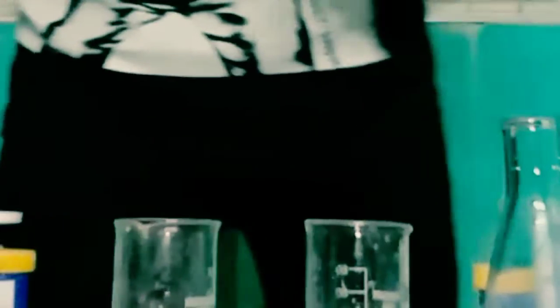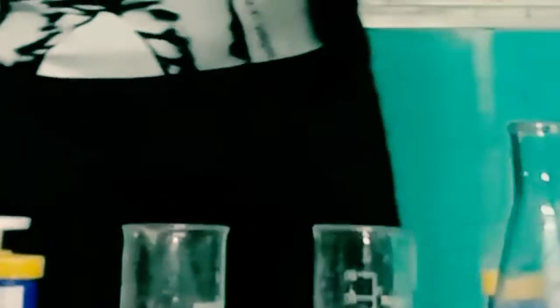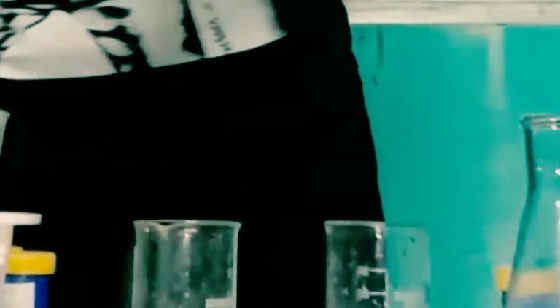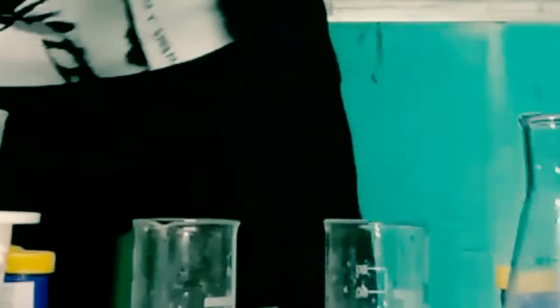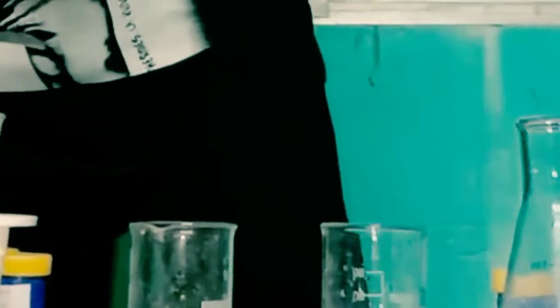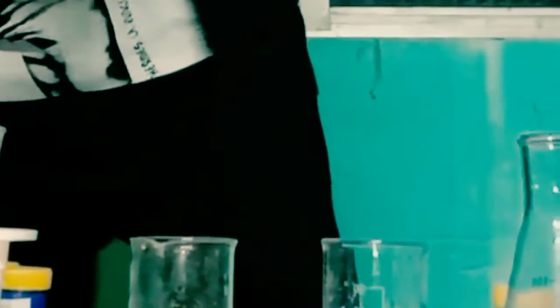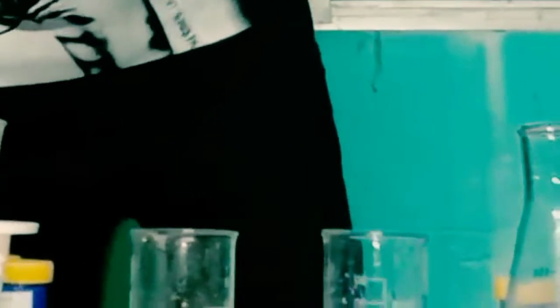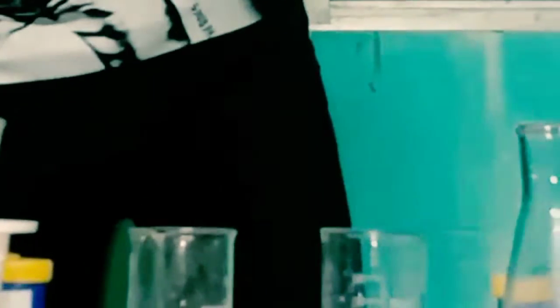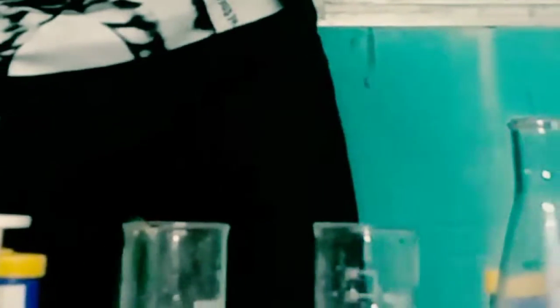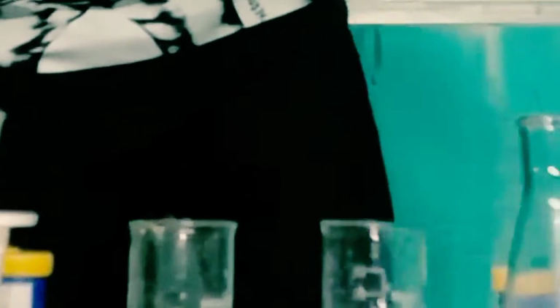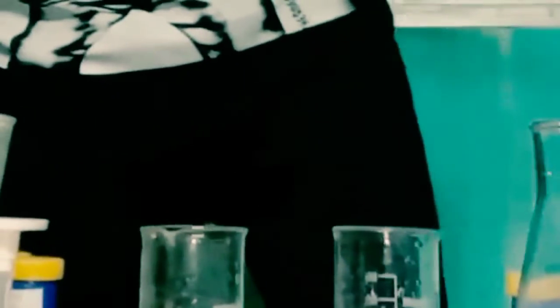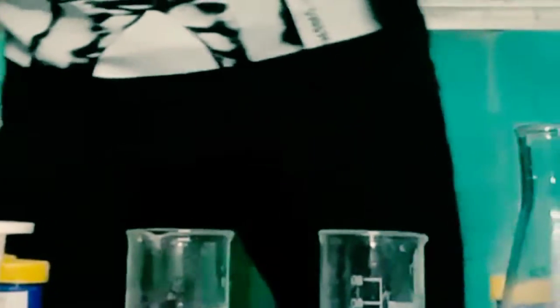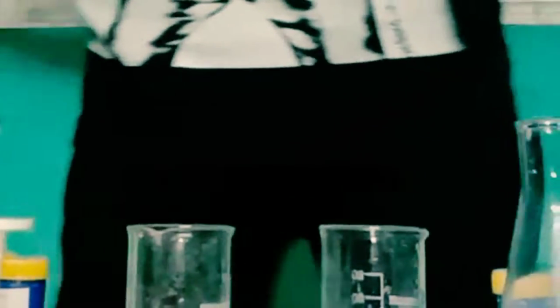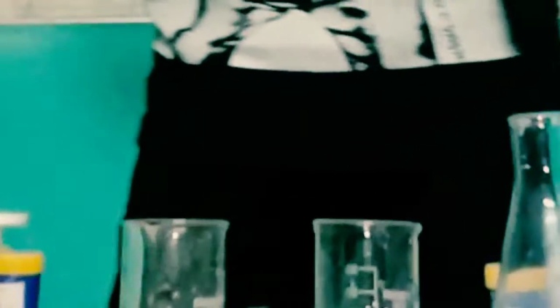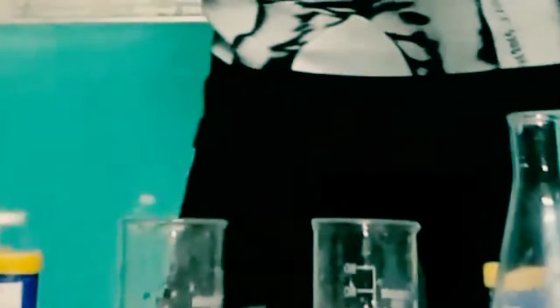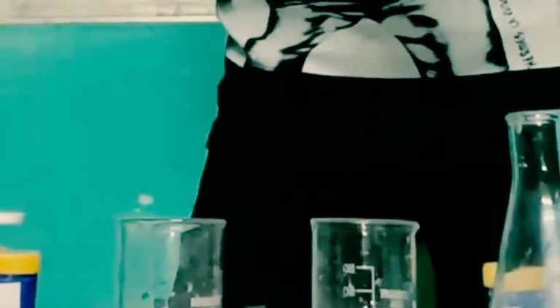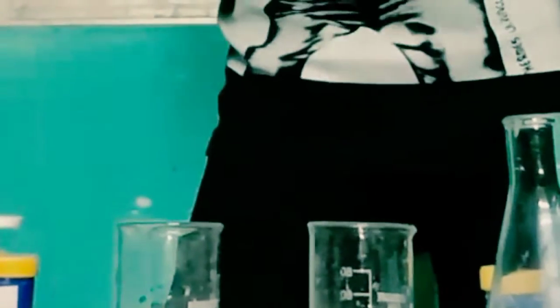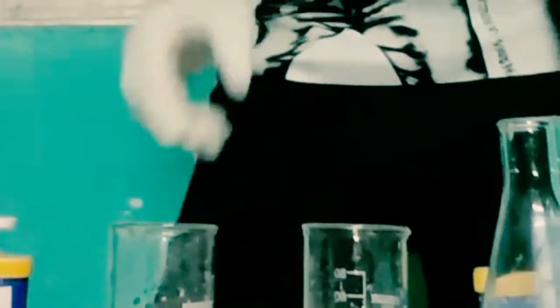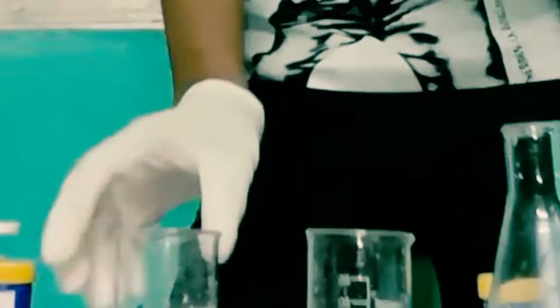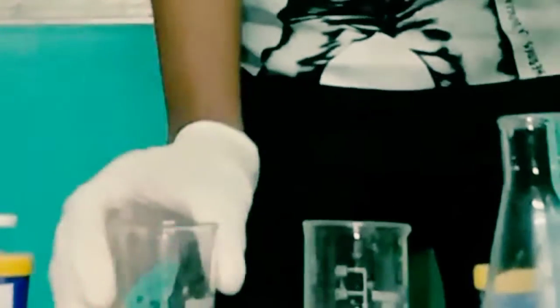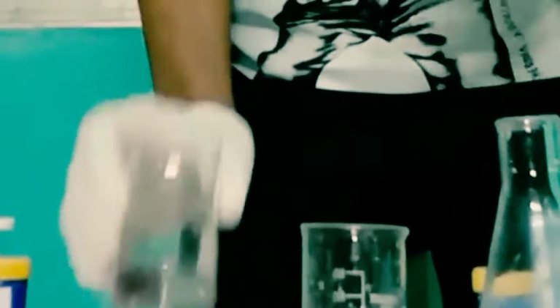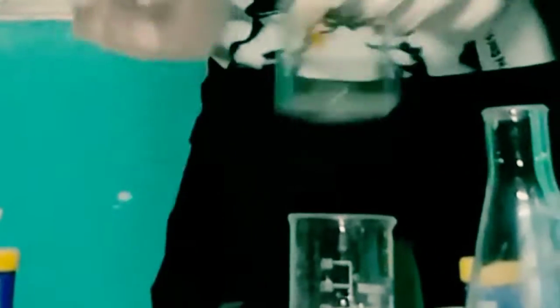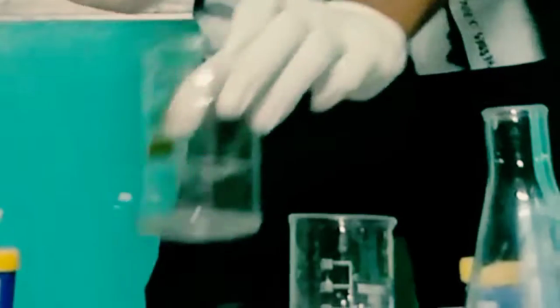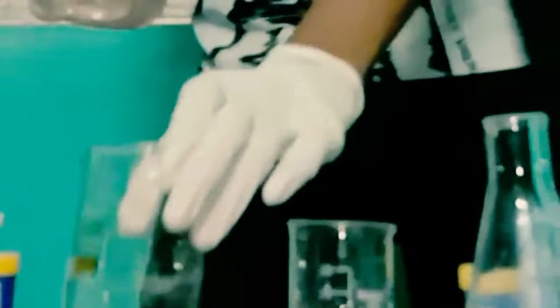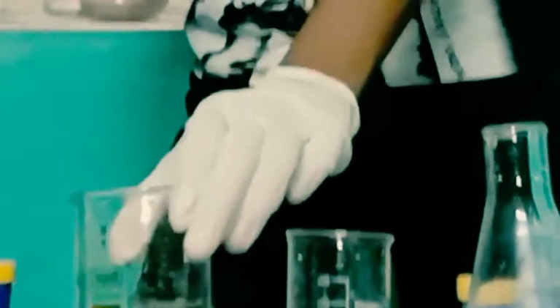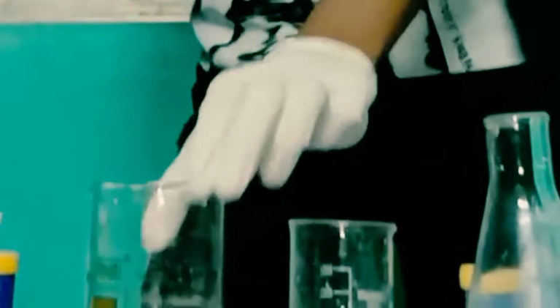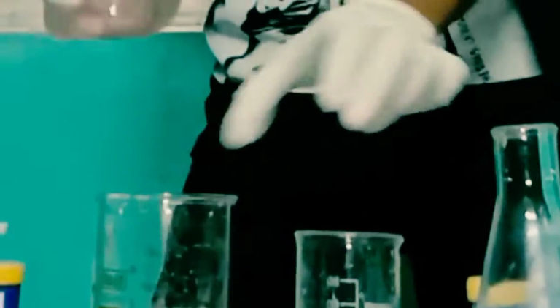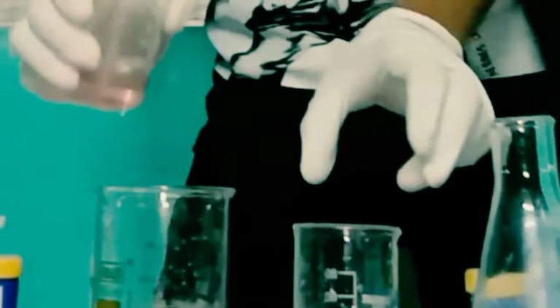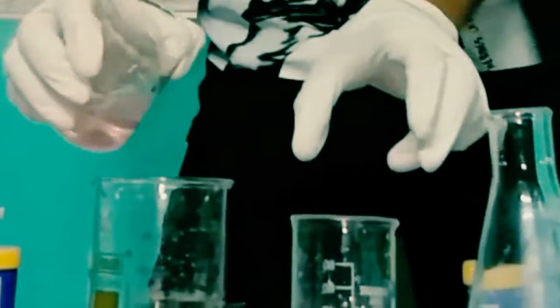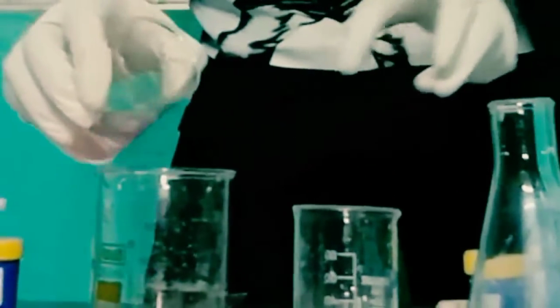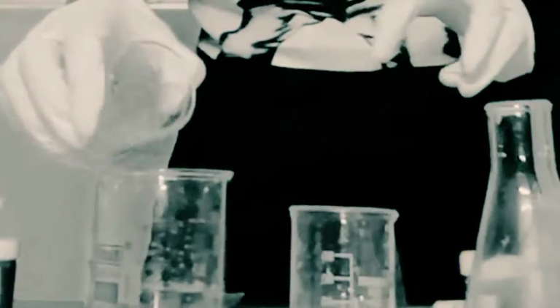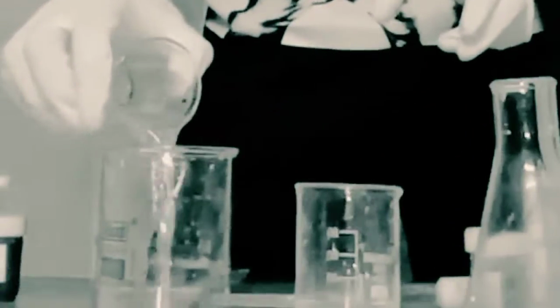Next, we will take a beaker. First, we will add sodium sulfate to the solution.